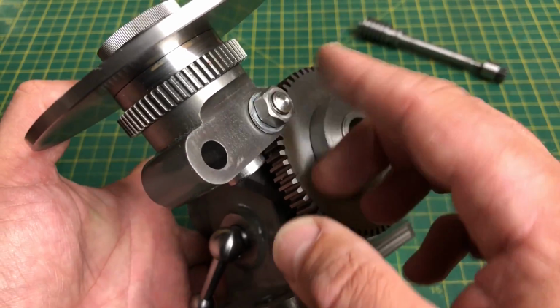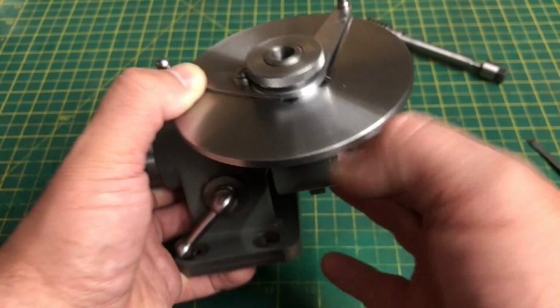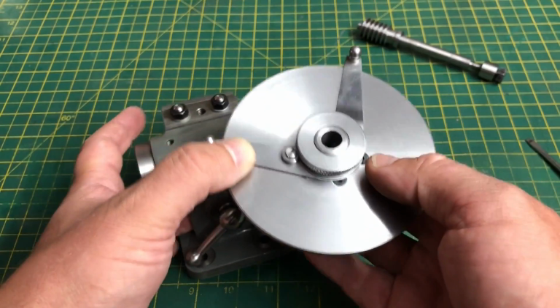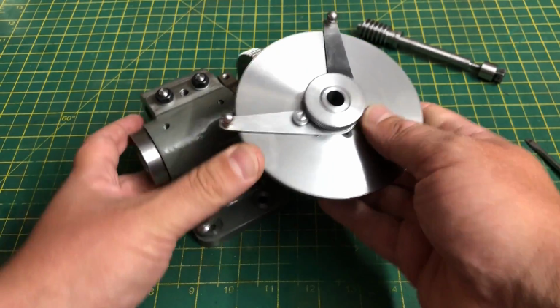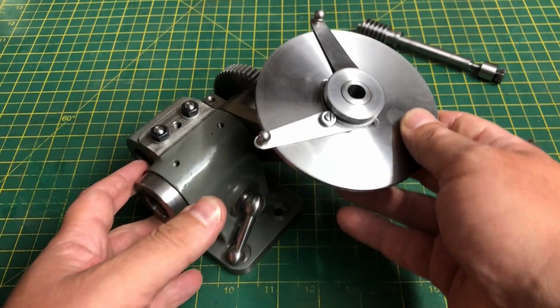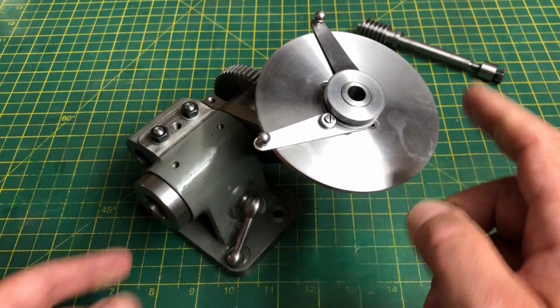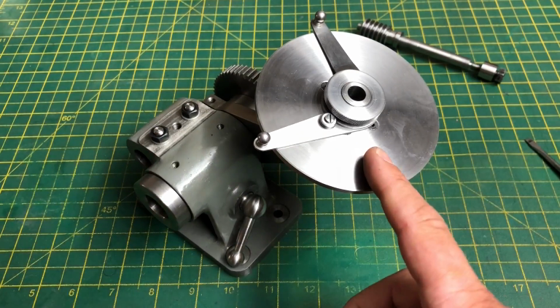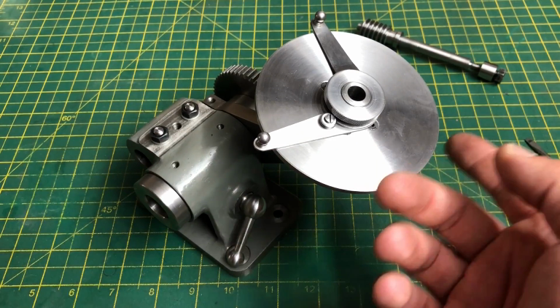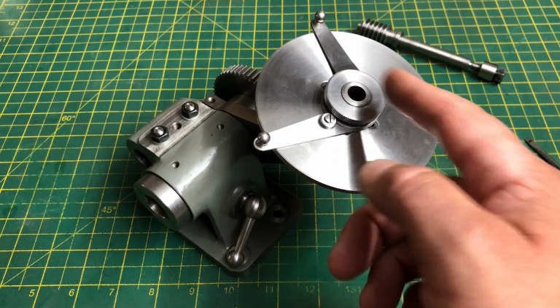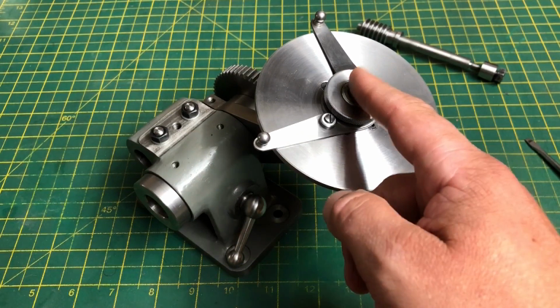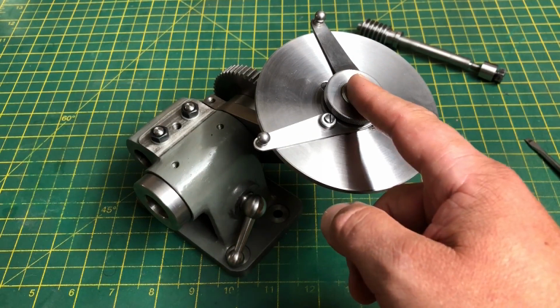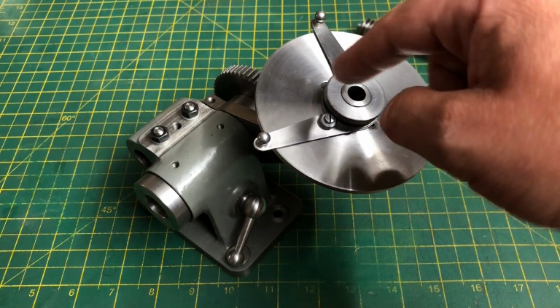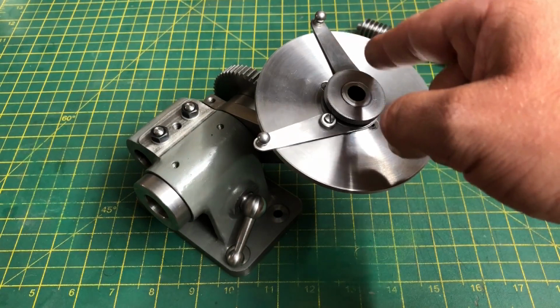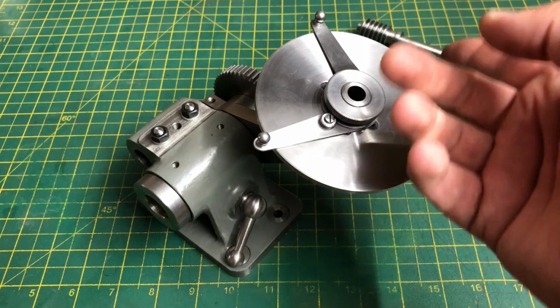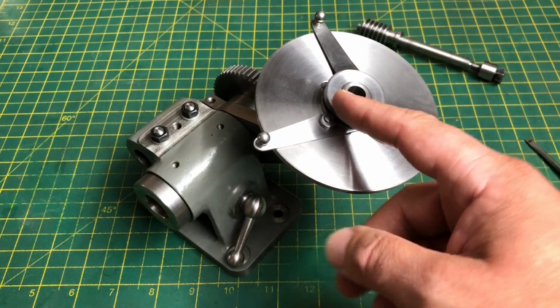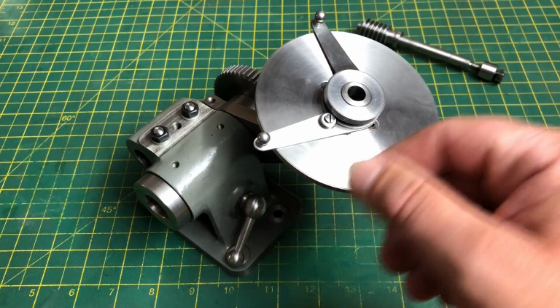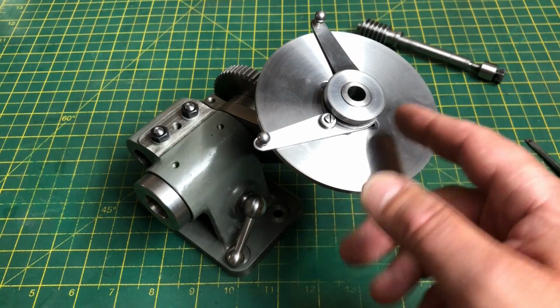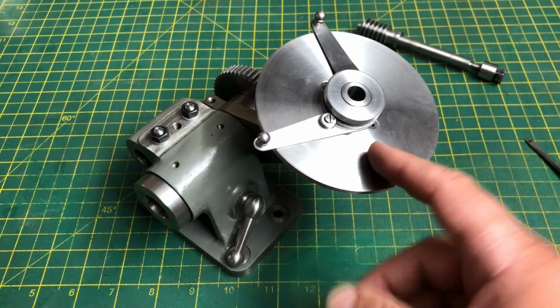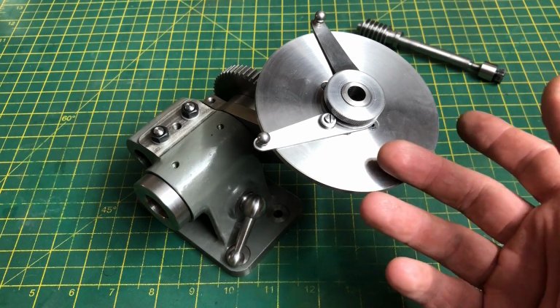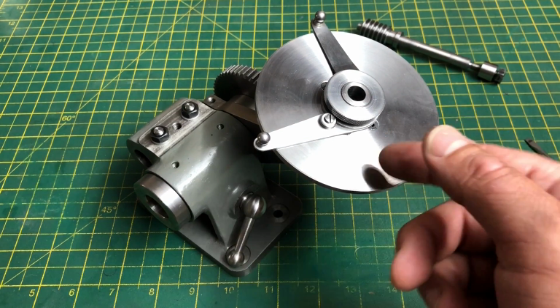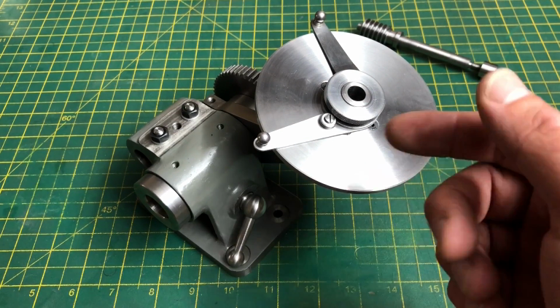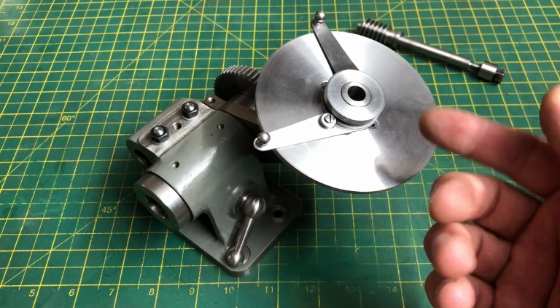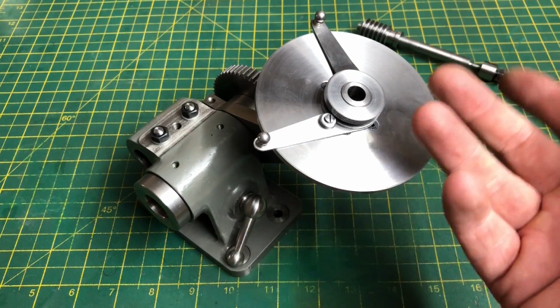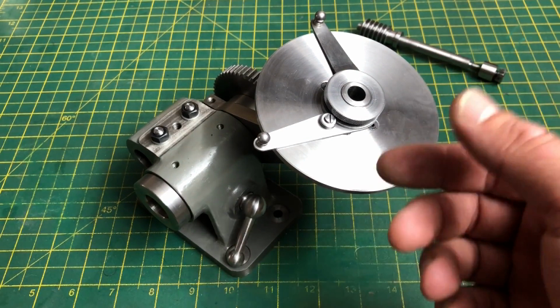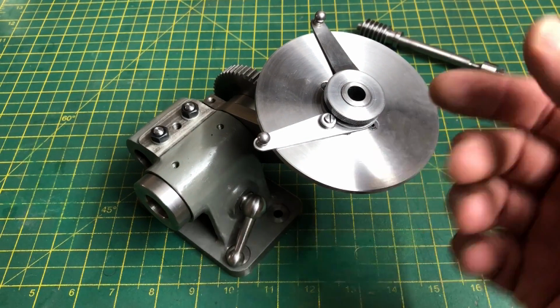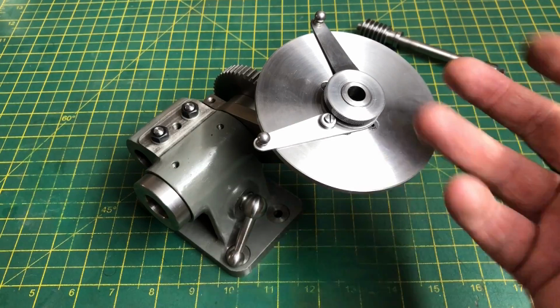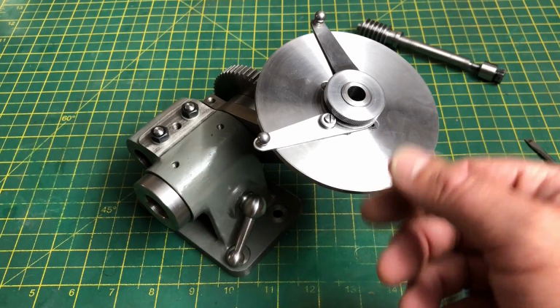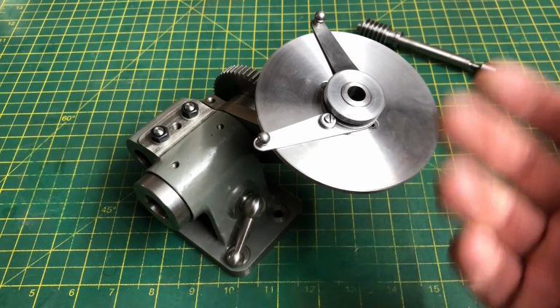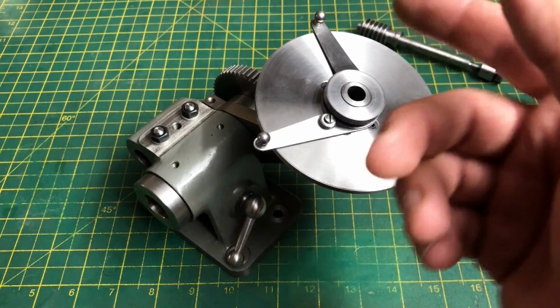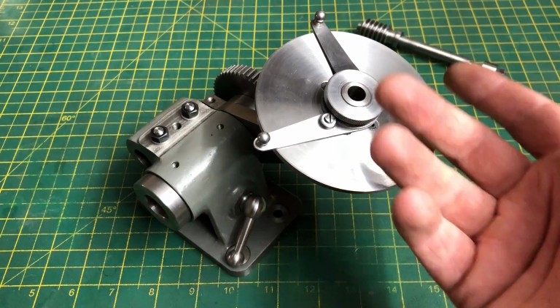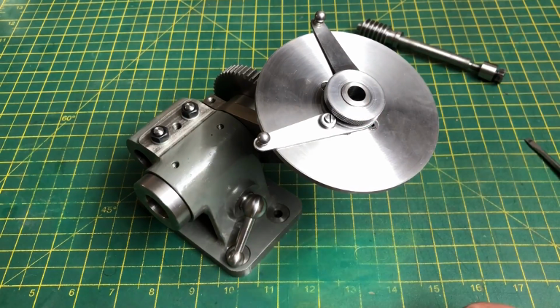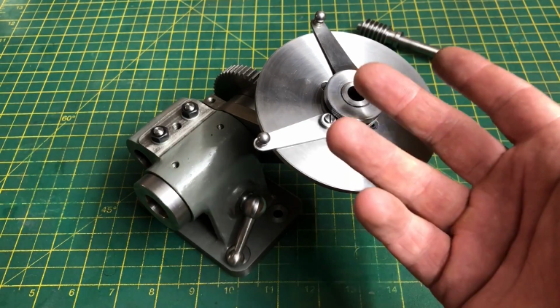Anyway, I think I will call it a day for this video. Next time I need to make a start on the plunger assembly that will fit on here, so please do look out for that if you're interested. Do leave any thoughts in the comments - if you want to see more like this please do subscribe and hopefully I'll see you again. Cheerio!